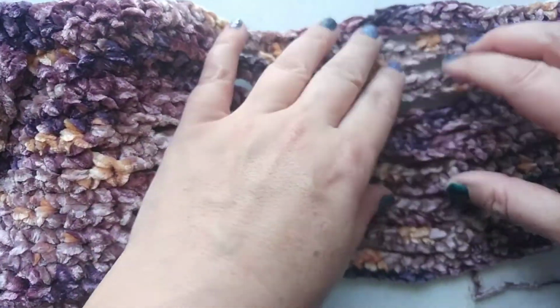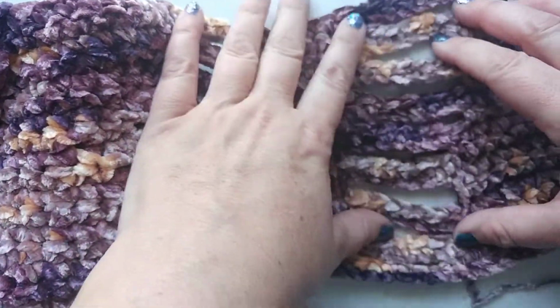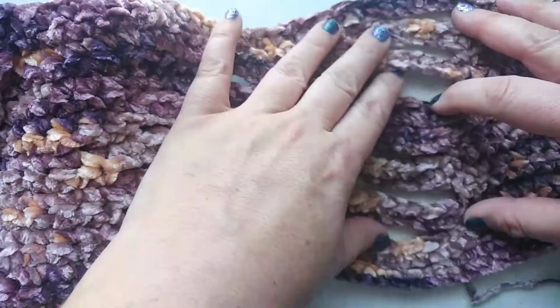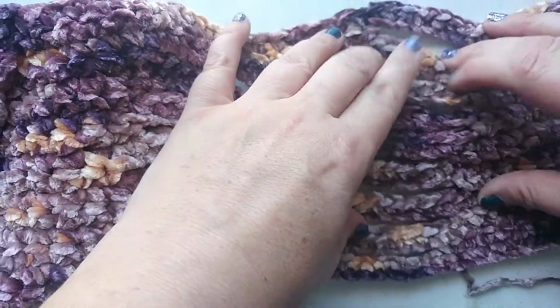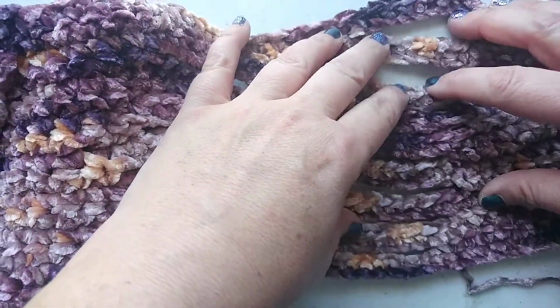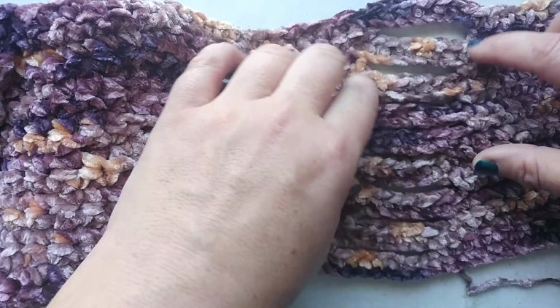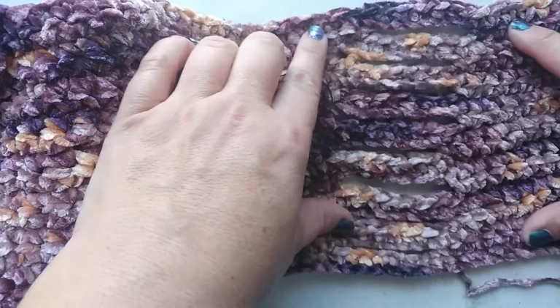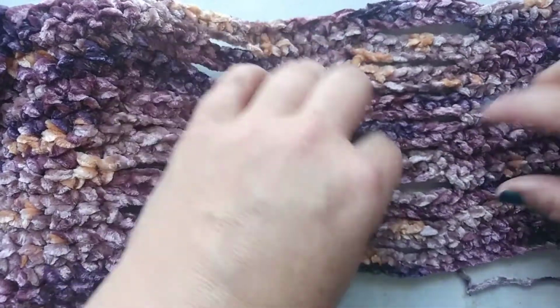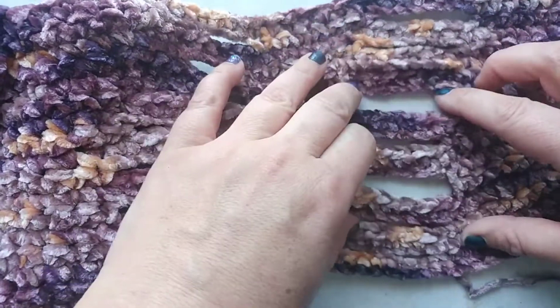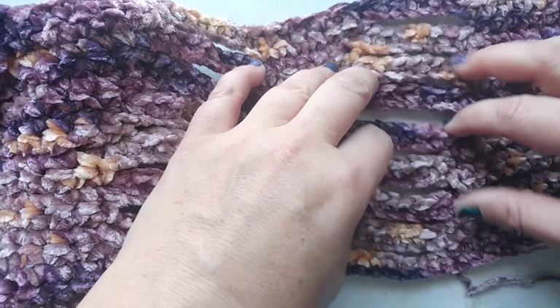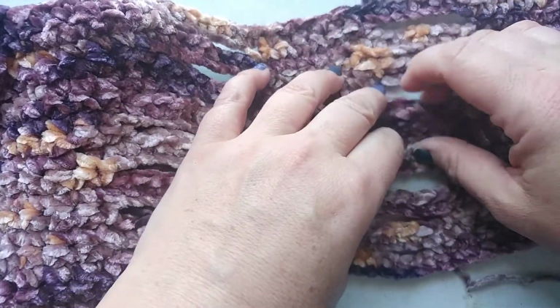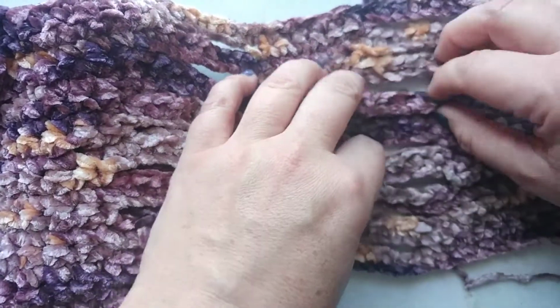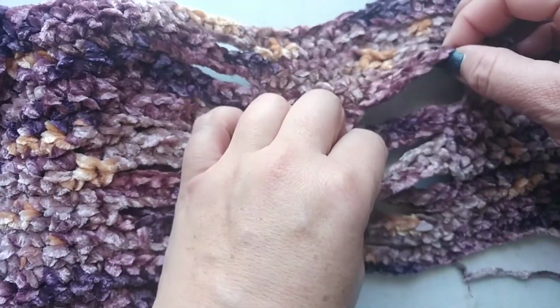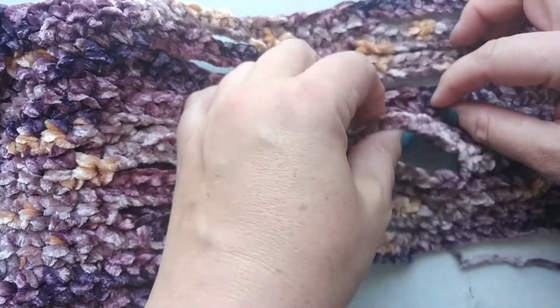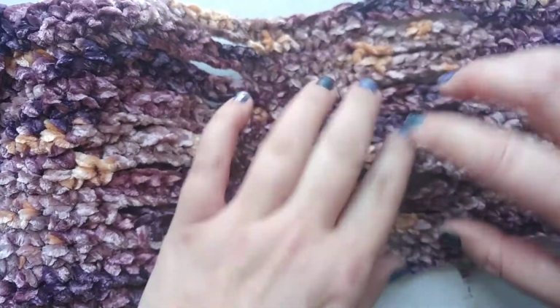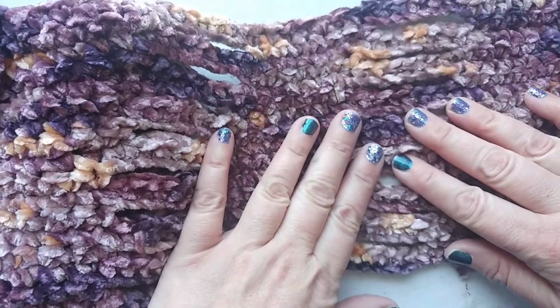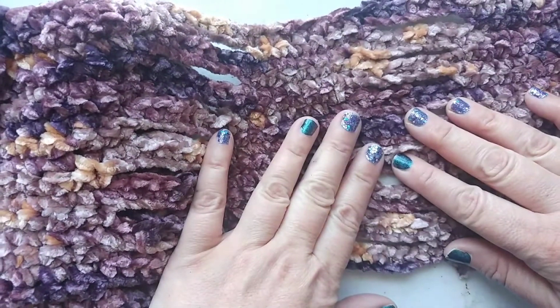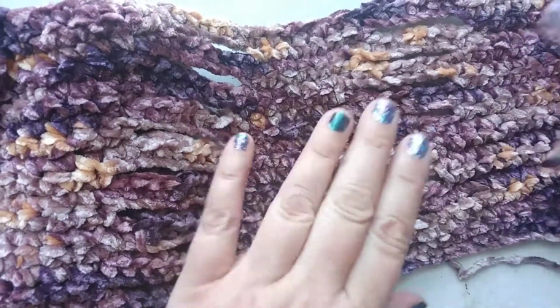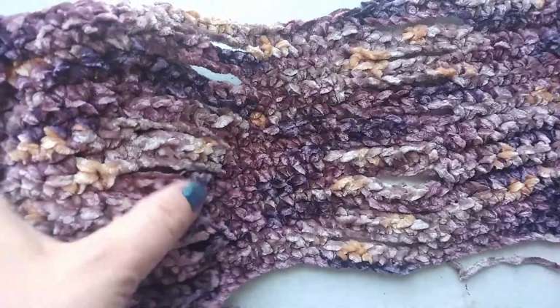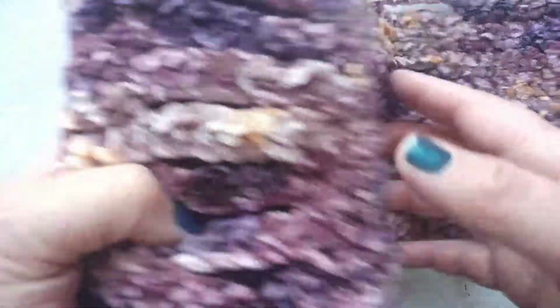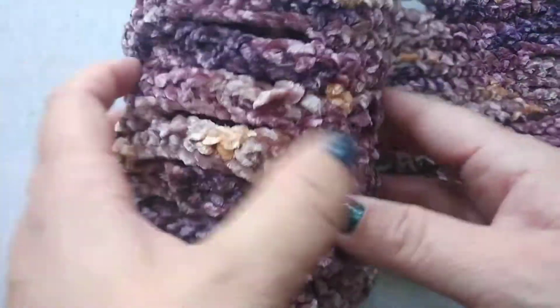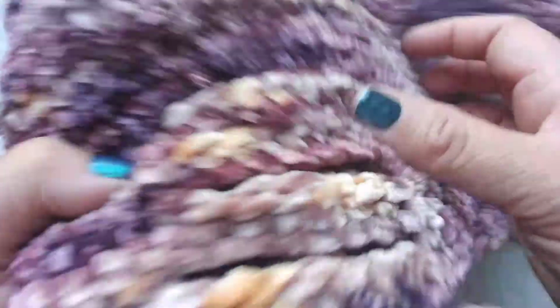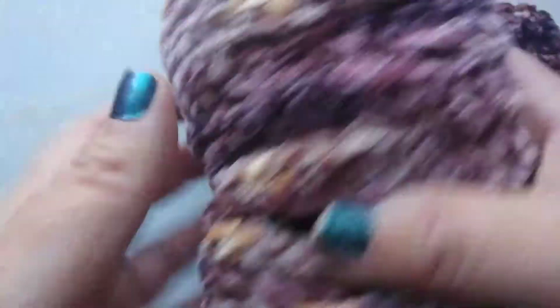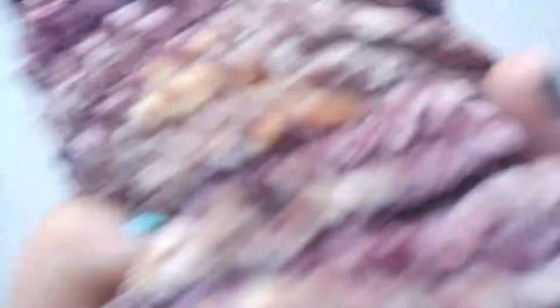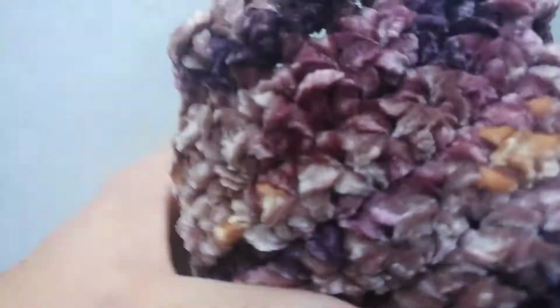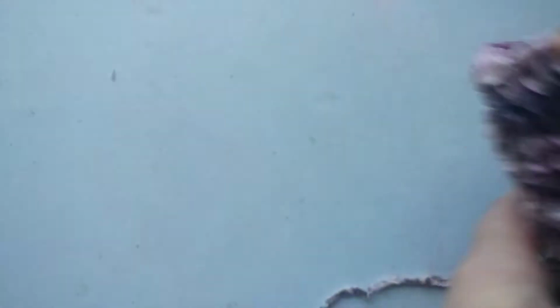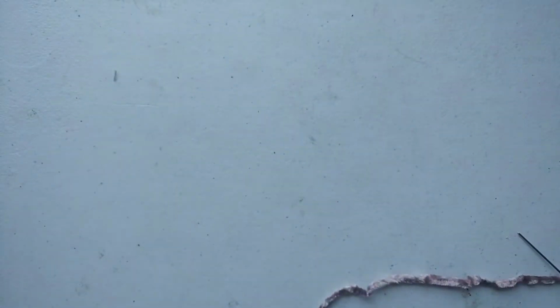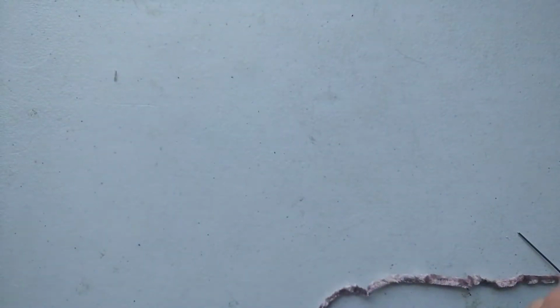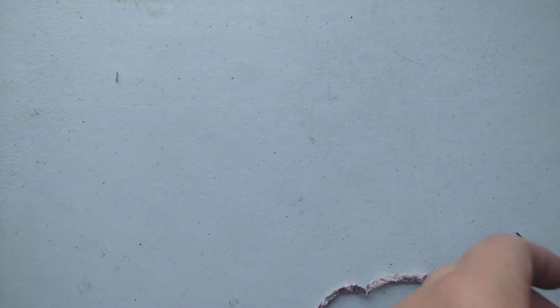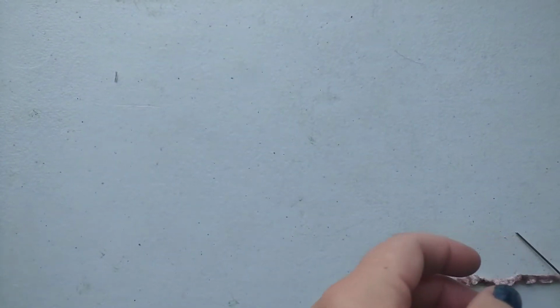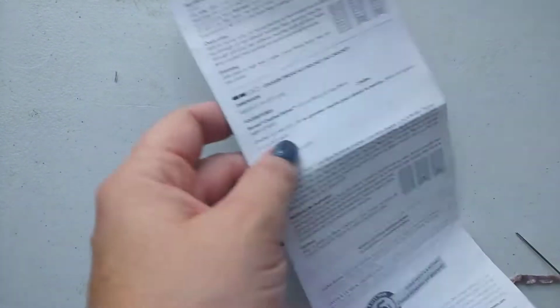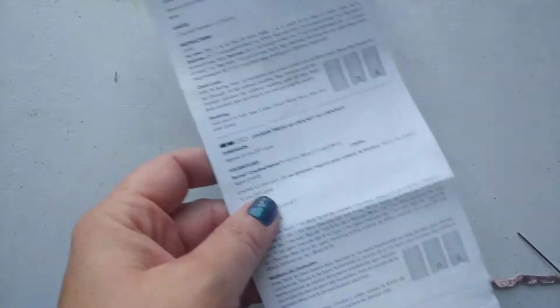This is kind of where it starts. We're creating these rows and this little sort of ladder that ends up being braided. I'm going to show you how to do this because it took me a while to figure out the pattern.